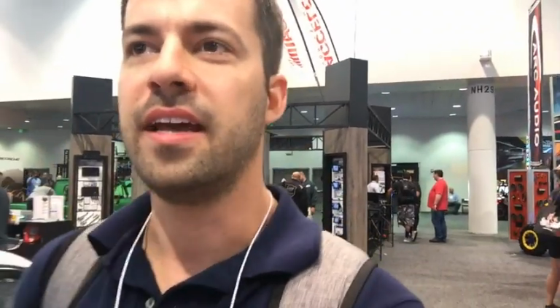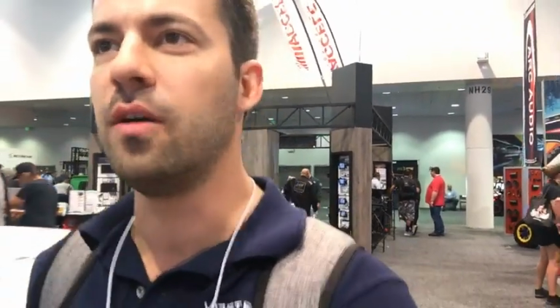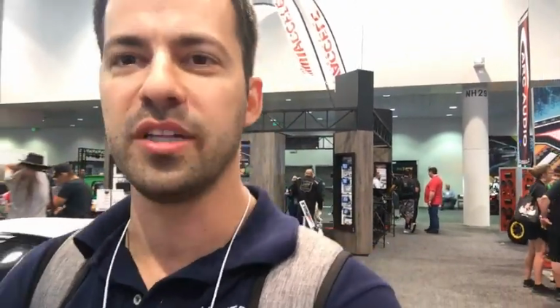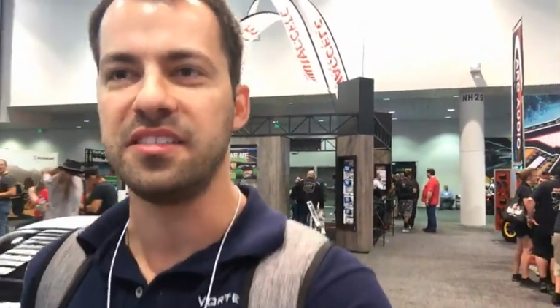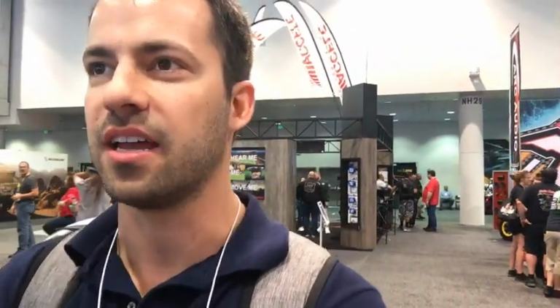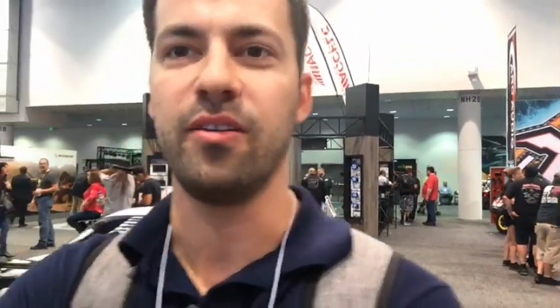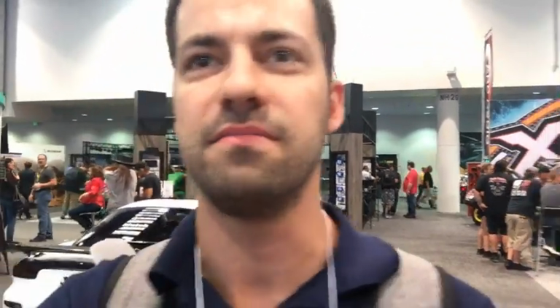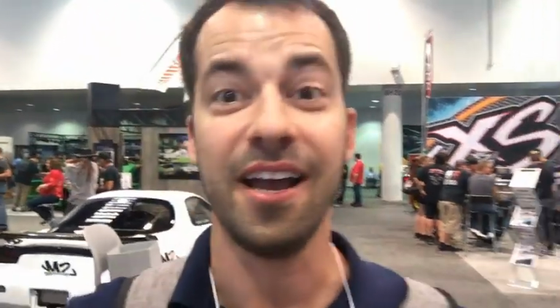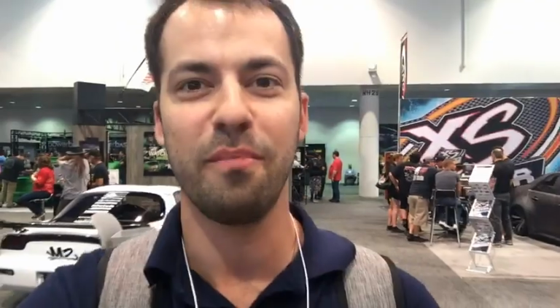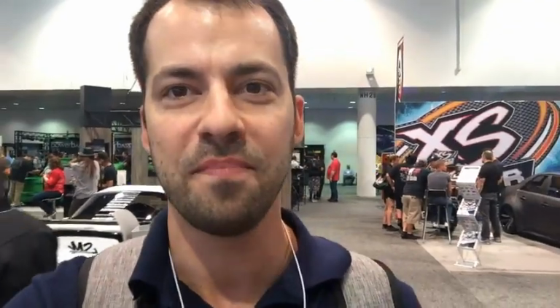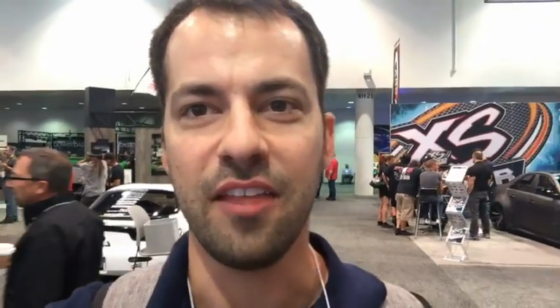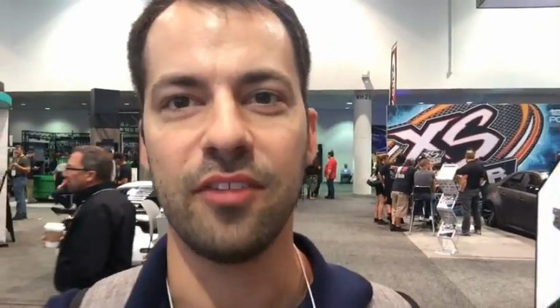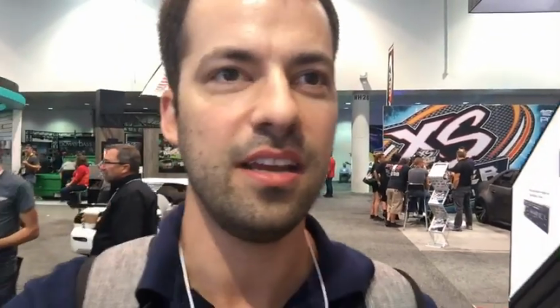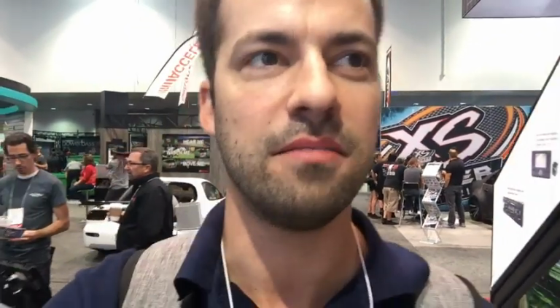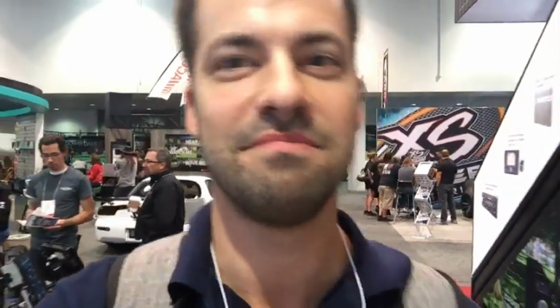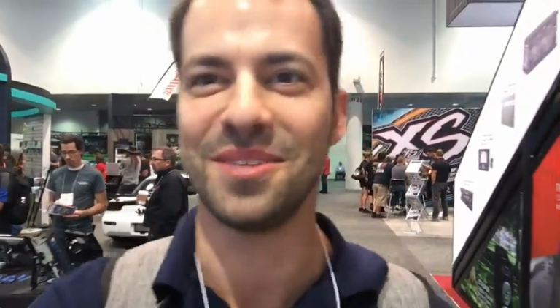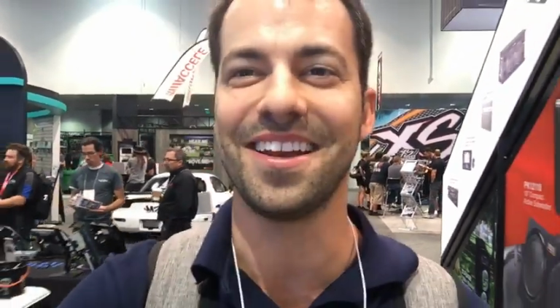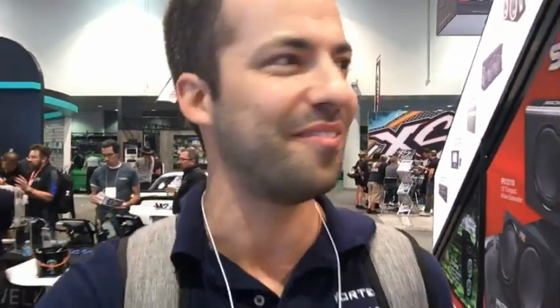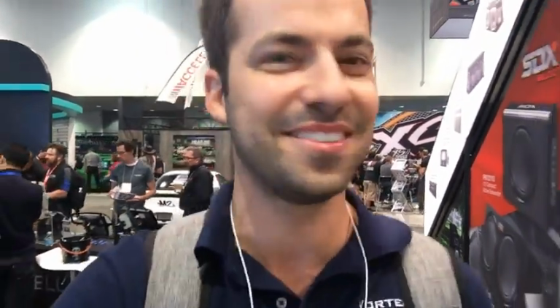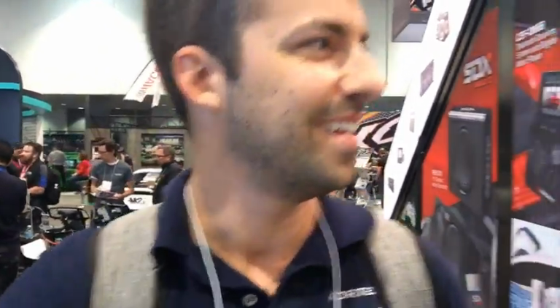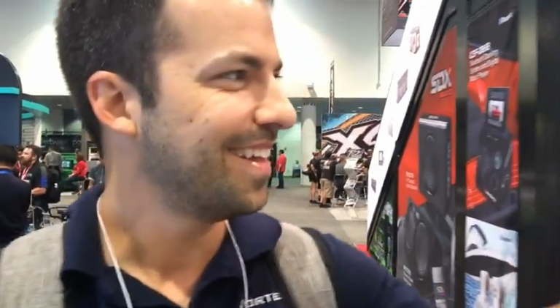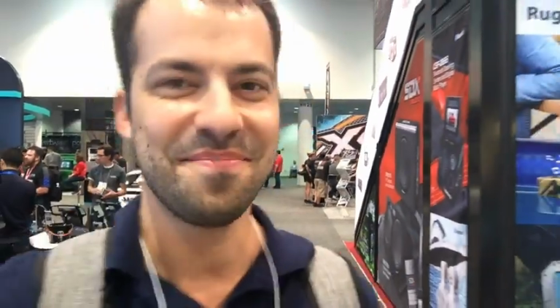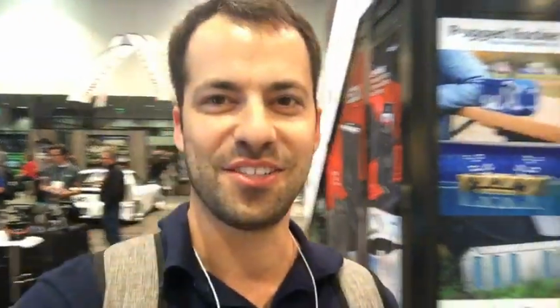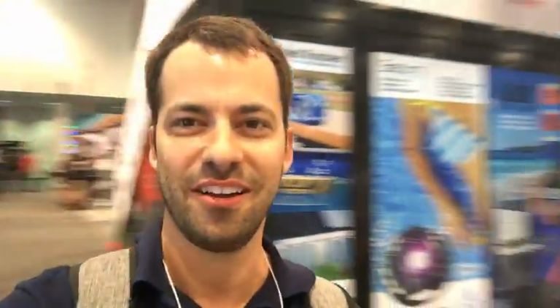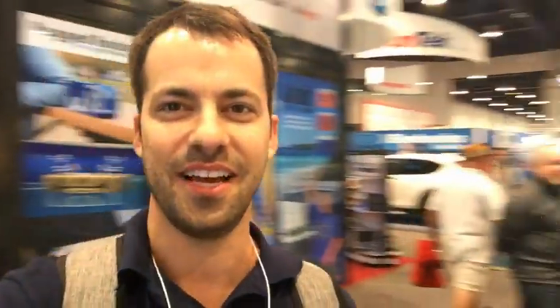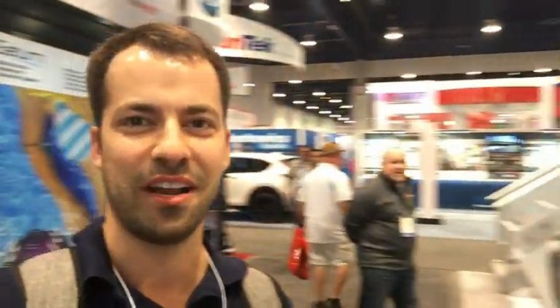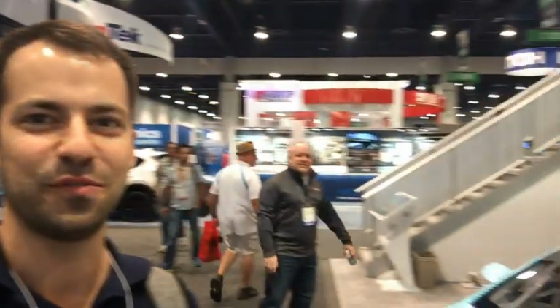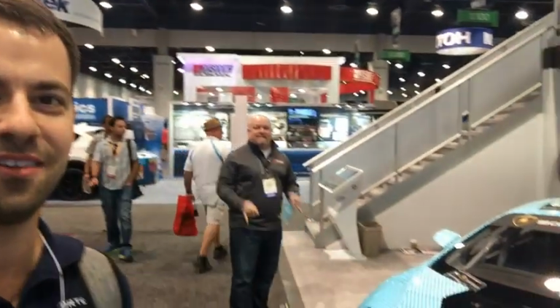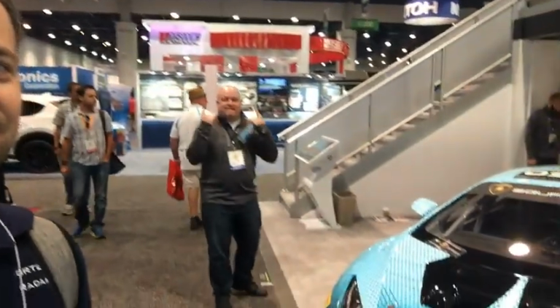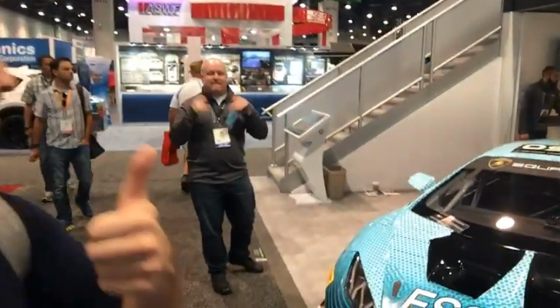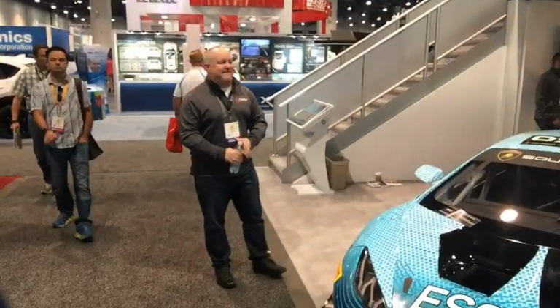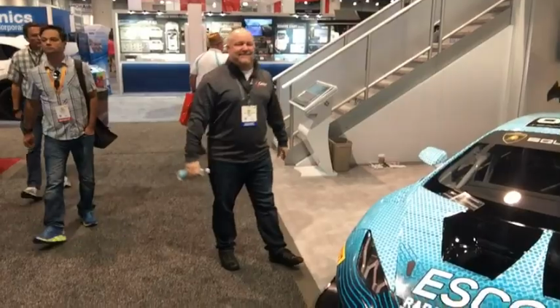It makes it really easy to hang out and say hi to everybody. We are here at Escort now. Let's flip around. There's Brady from Escort. Escort's got a Lambo here that's all wrapped up and everything.